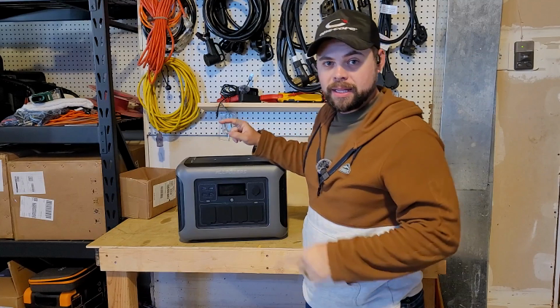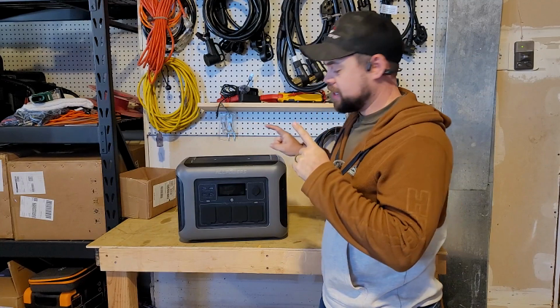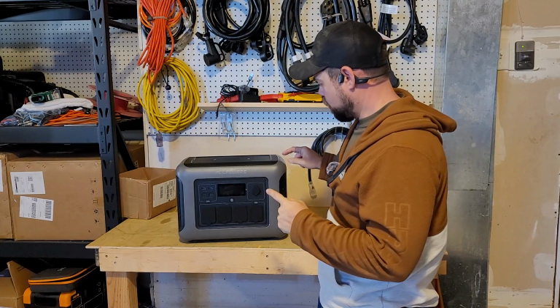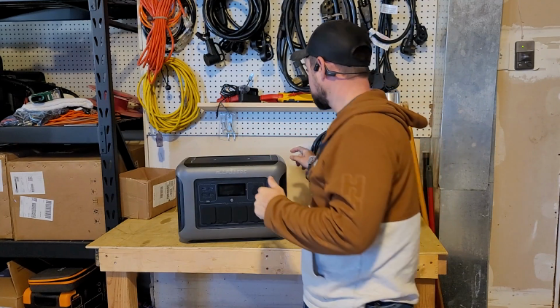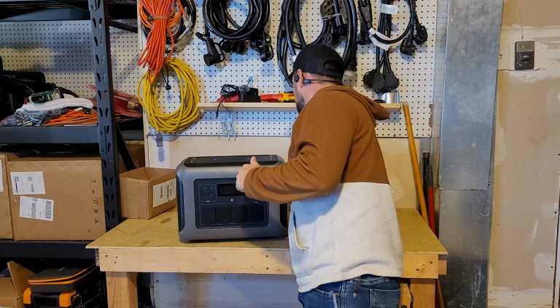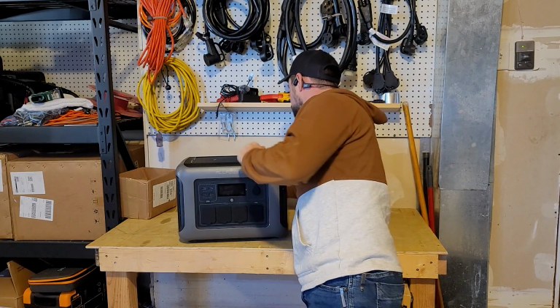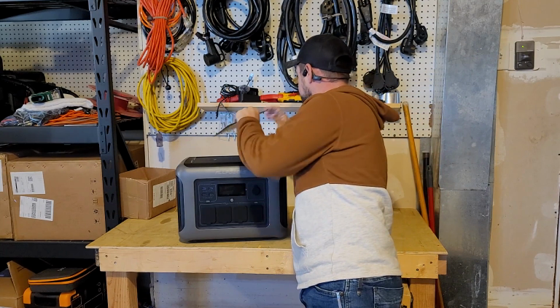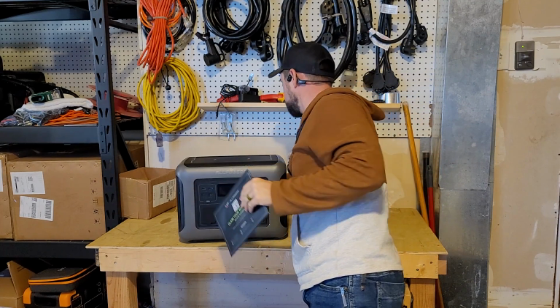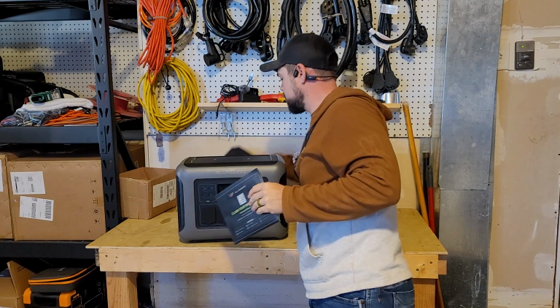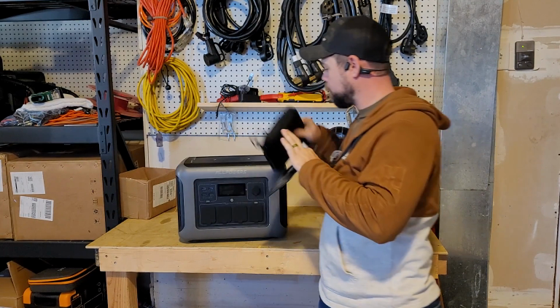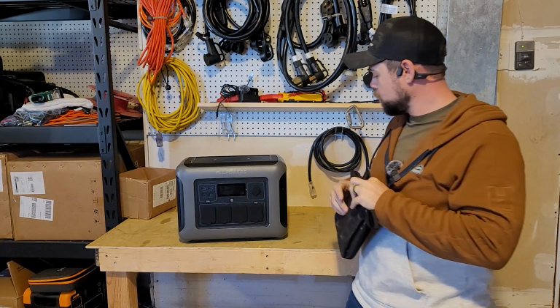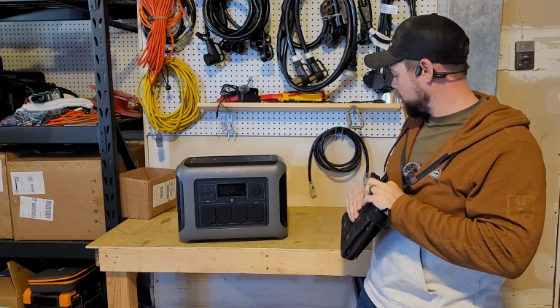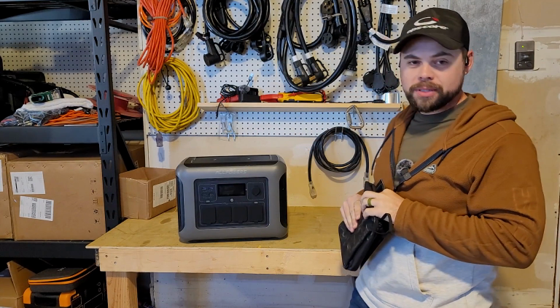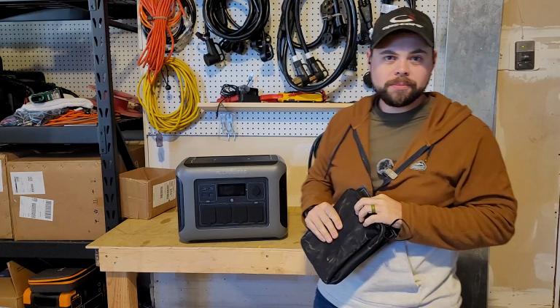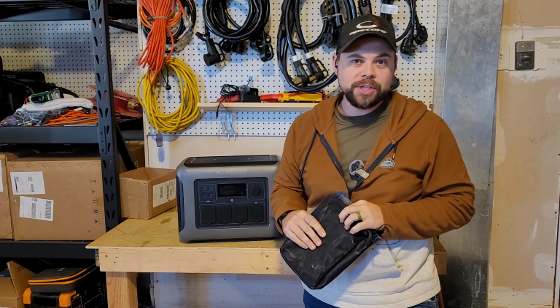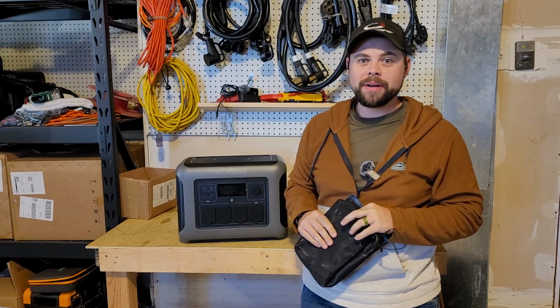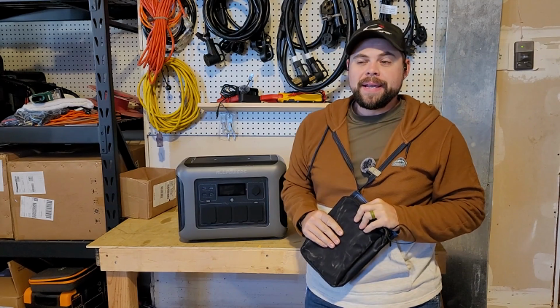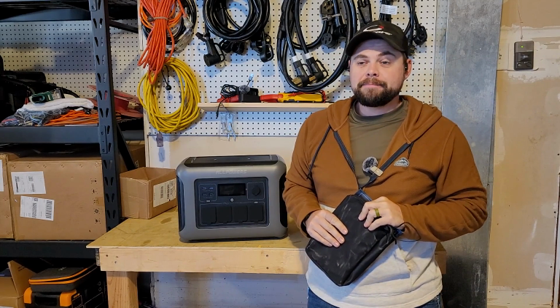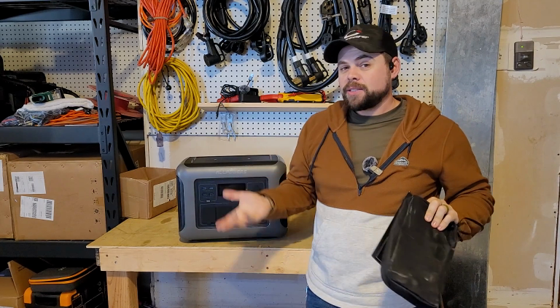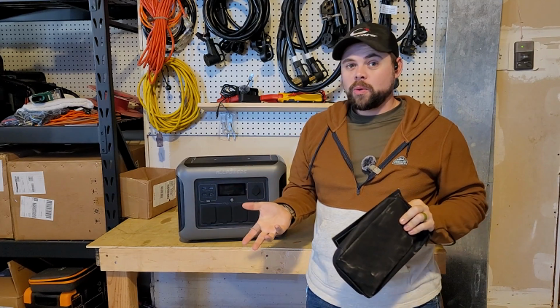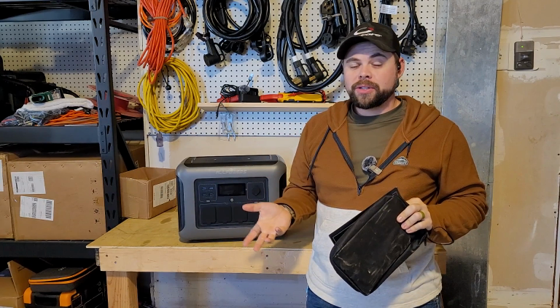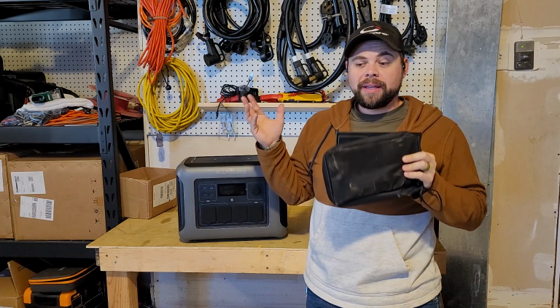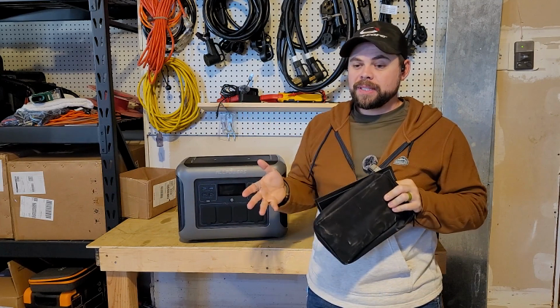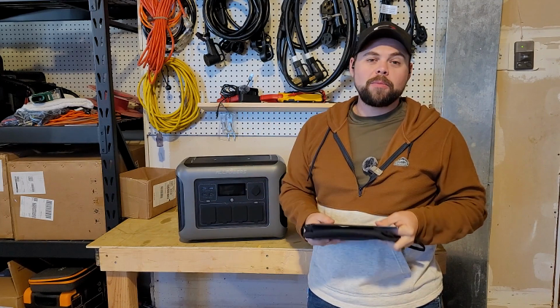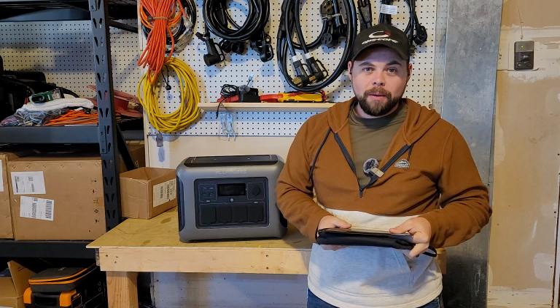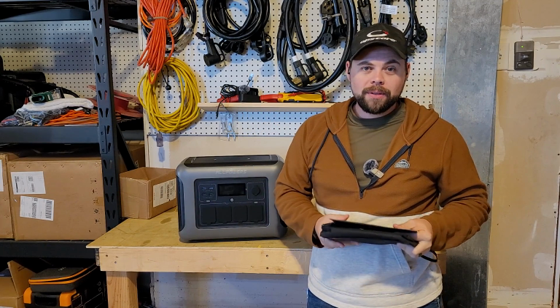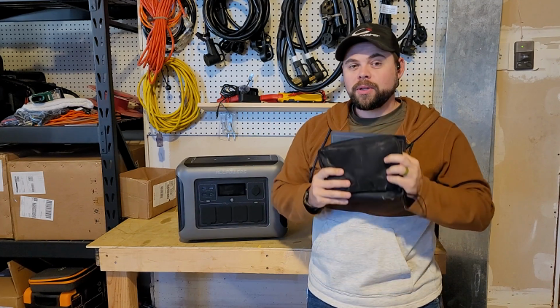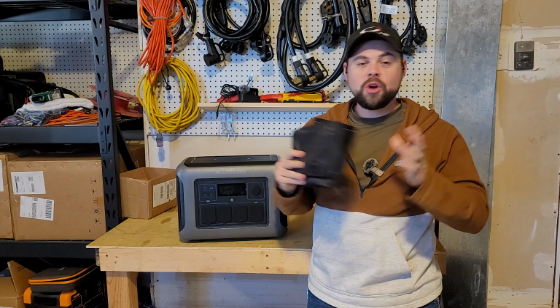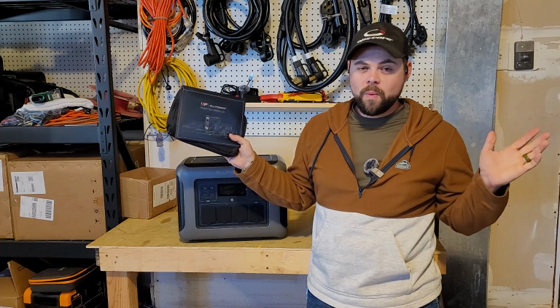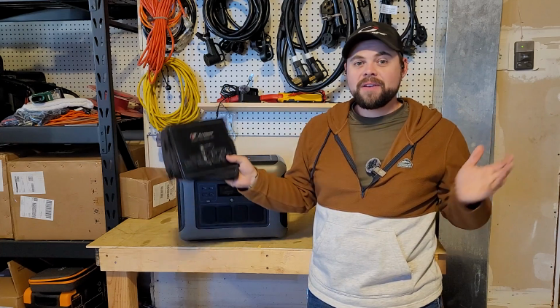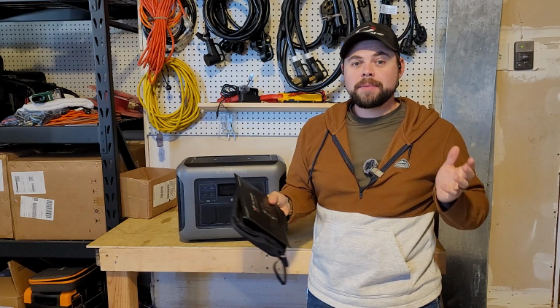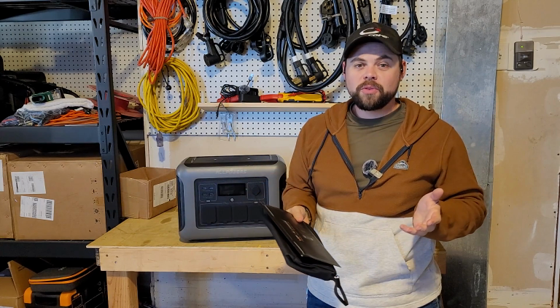This is the AllPowers R1500 — a portable, lightweight power station and solar generator that has some pretty cool features. This has been sent out by AllPowers, and it will in no way affect my review.